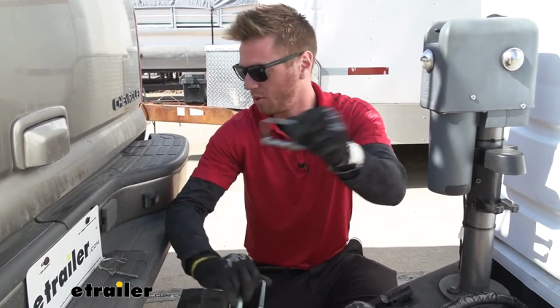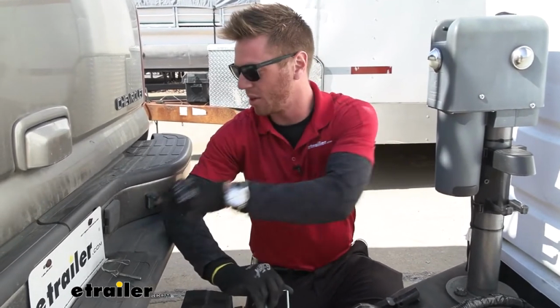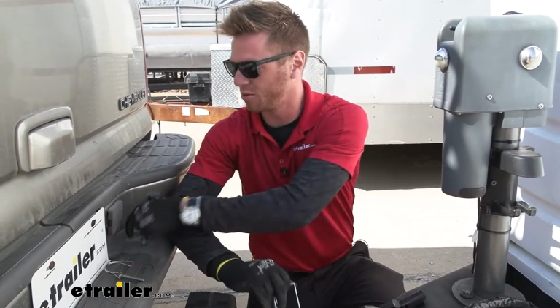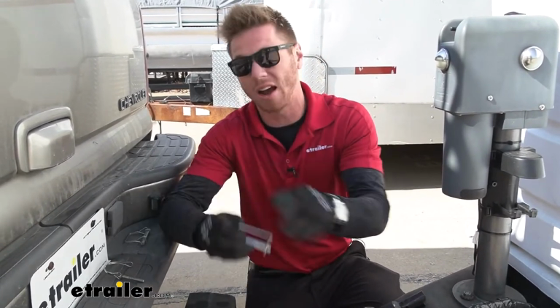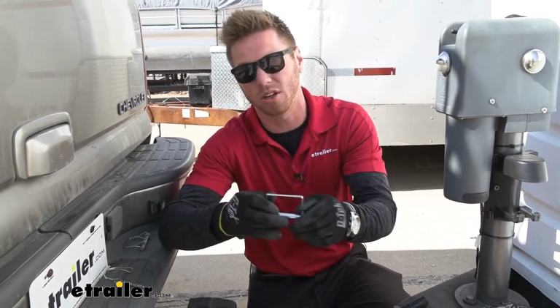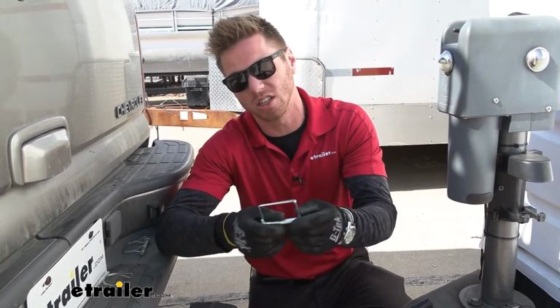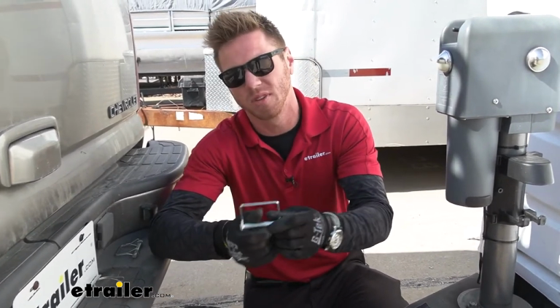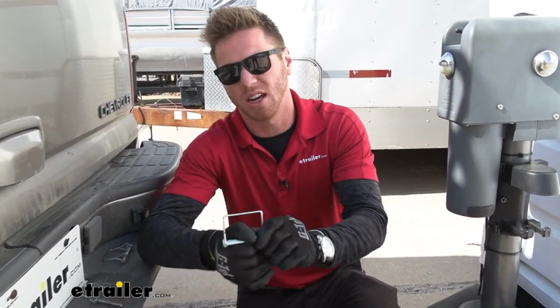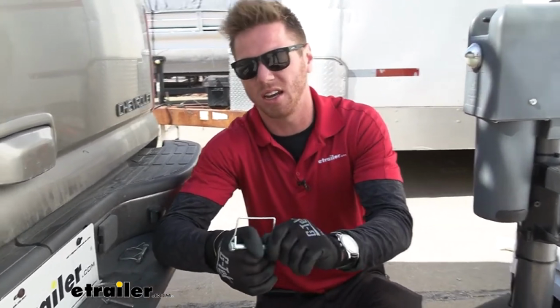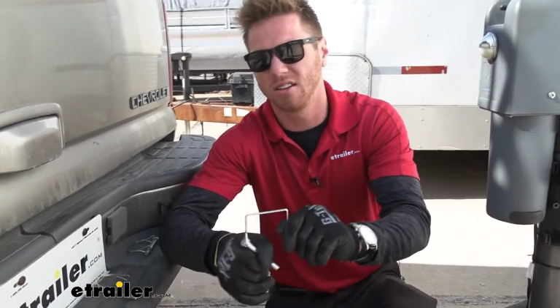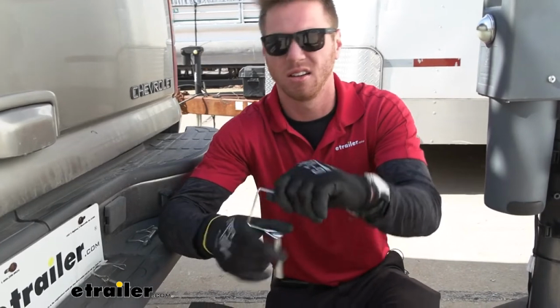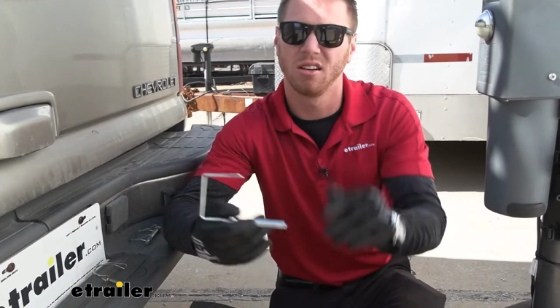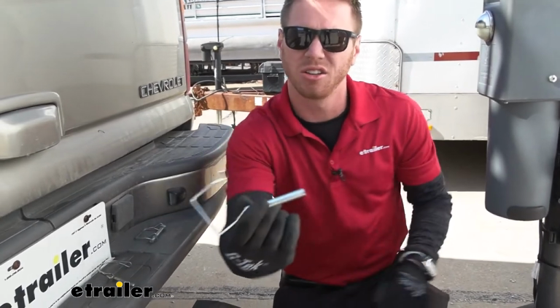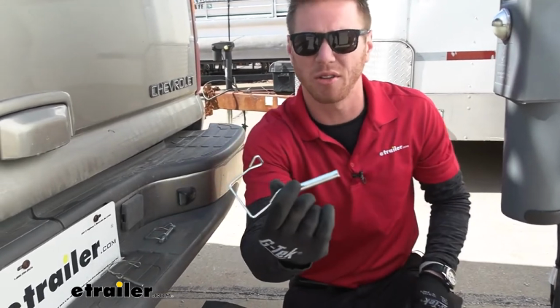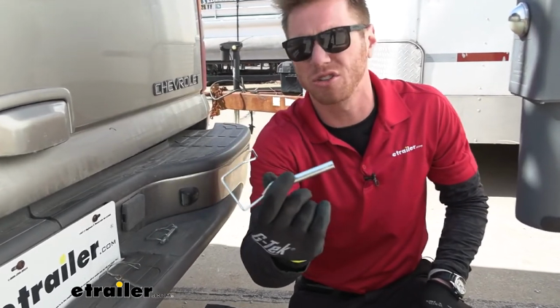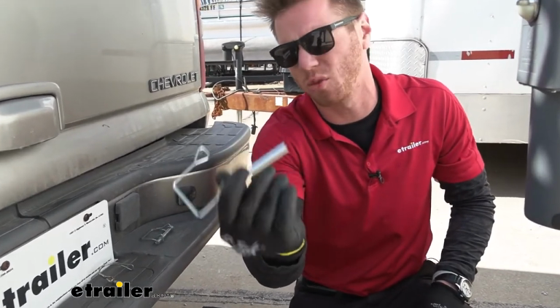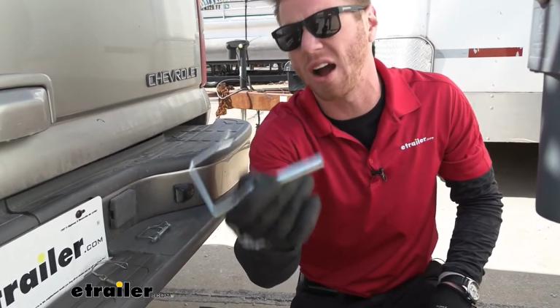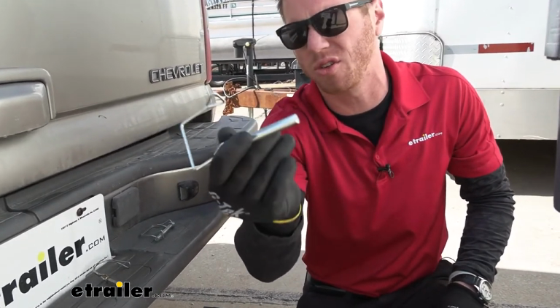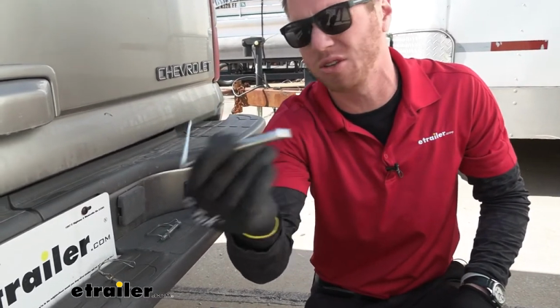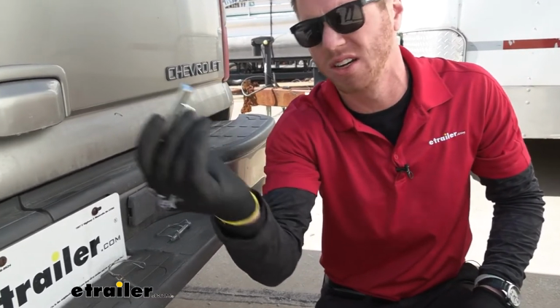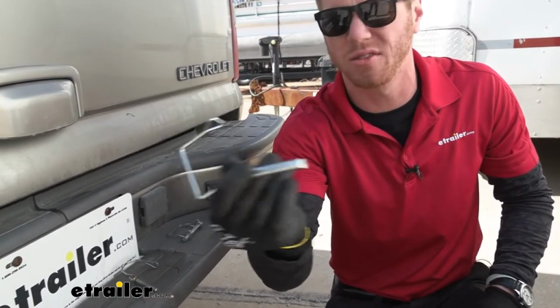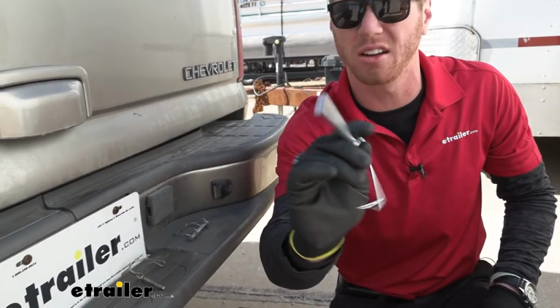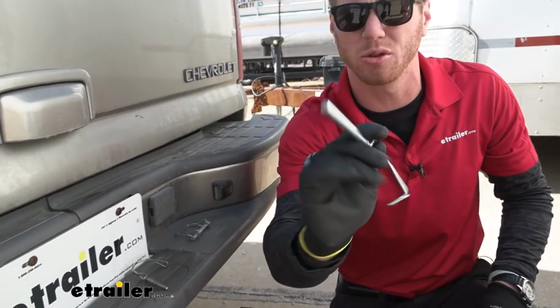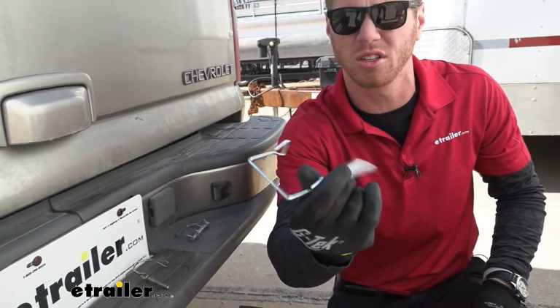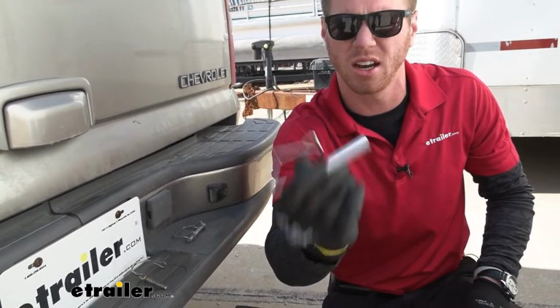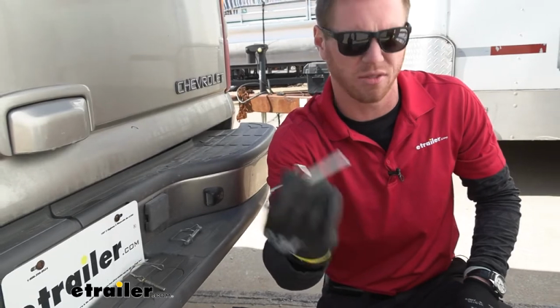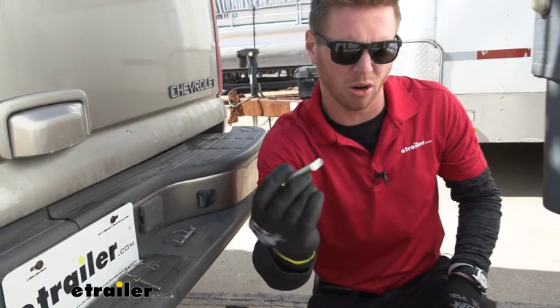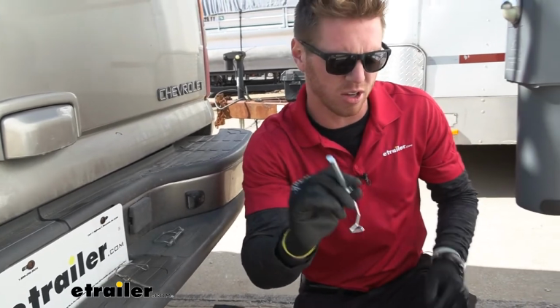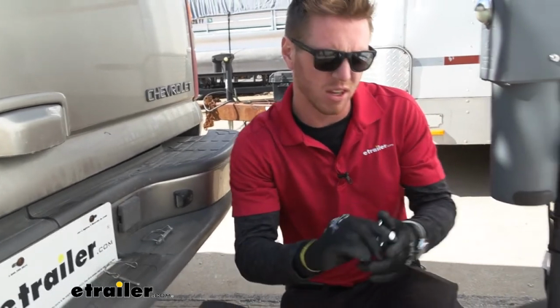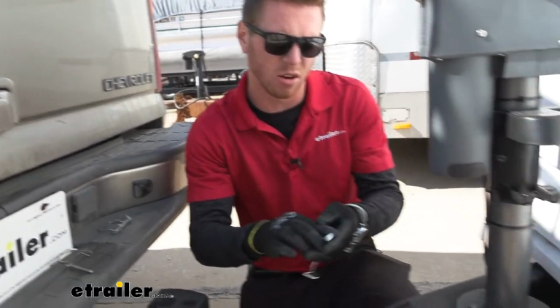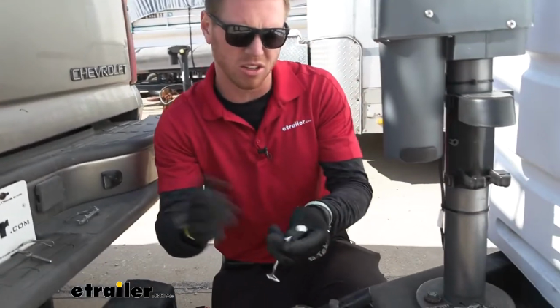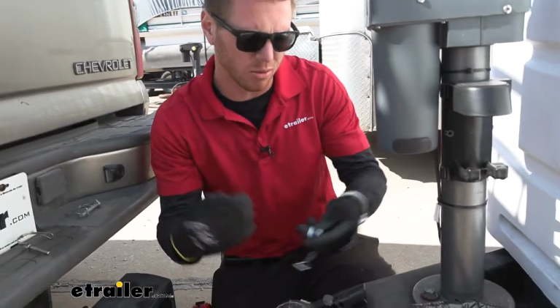We made sure it was made of high-quality steel, and whenever yours starts to wear out, just grab this one. It's a very economical choice, and you can find it on our website.